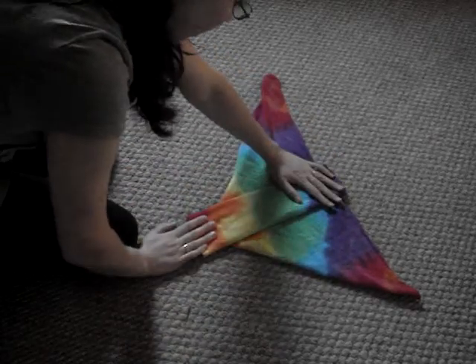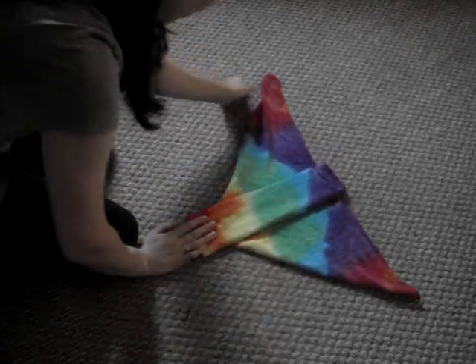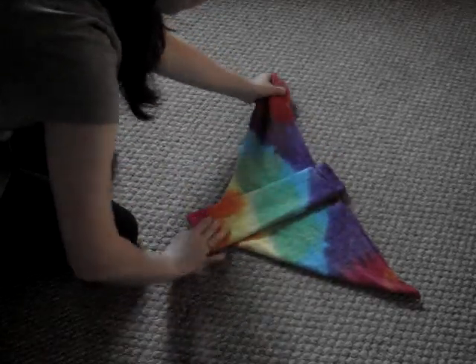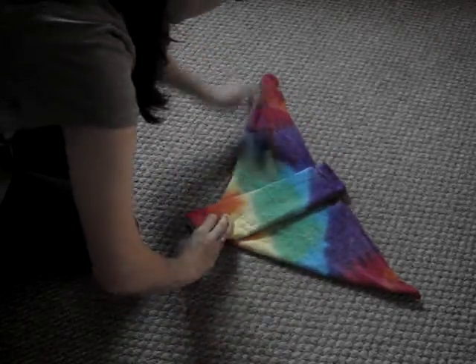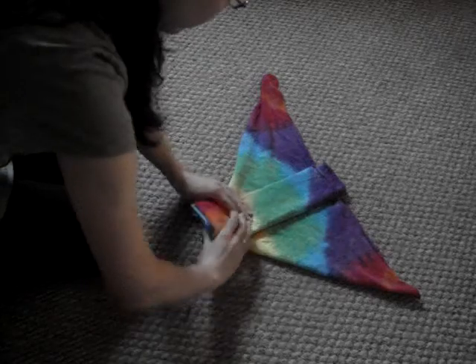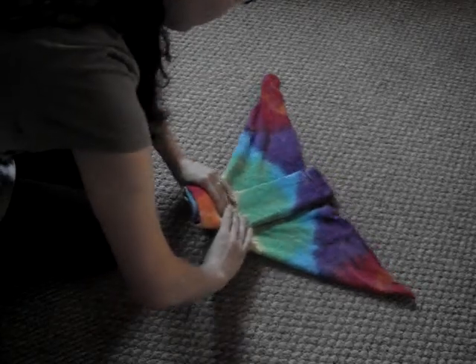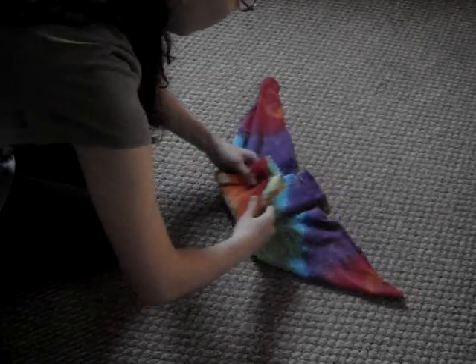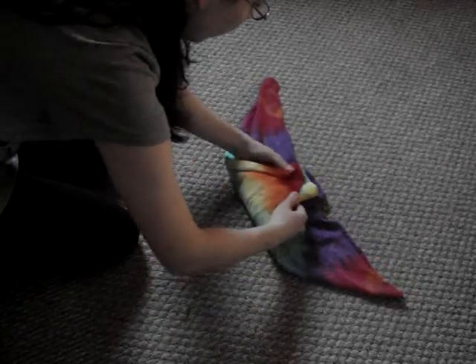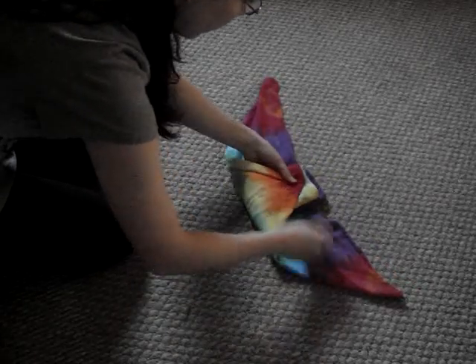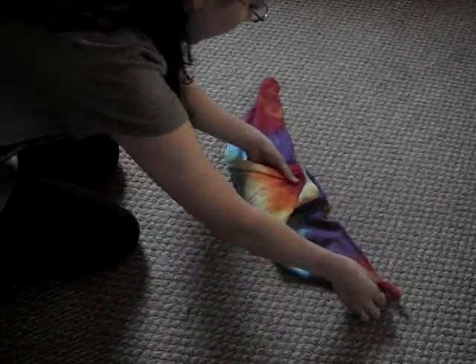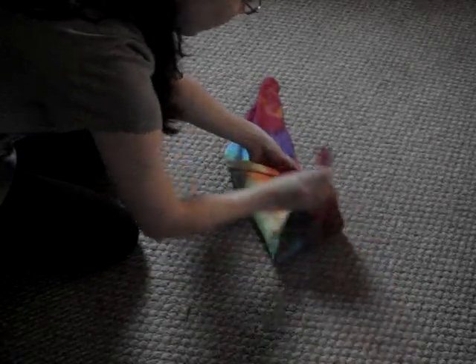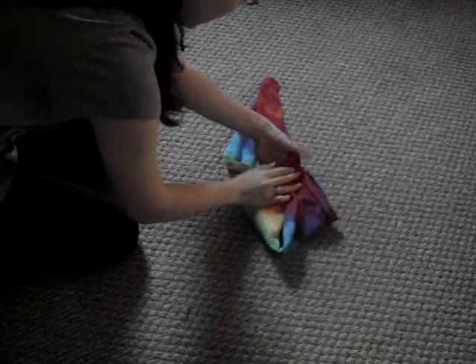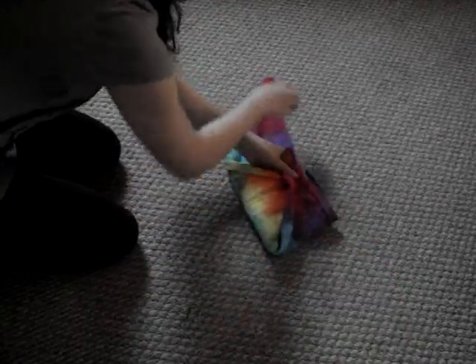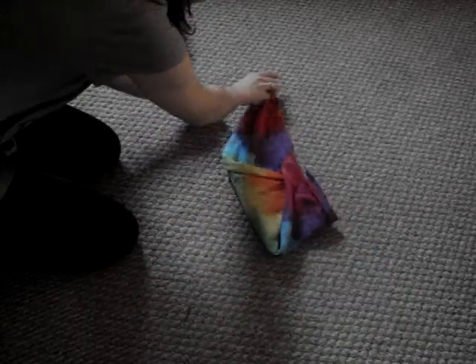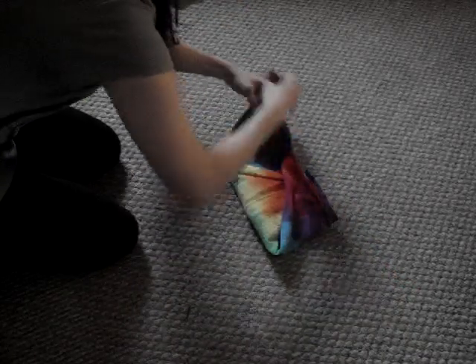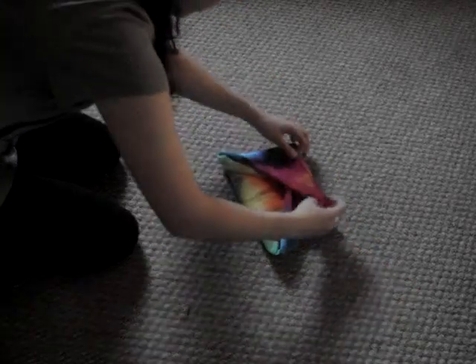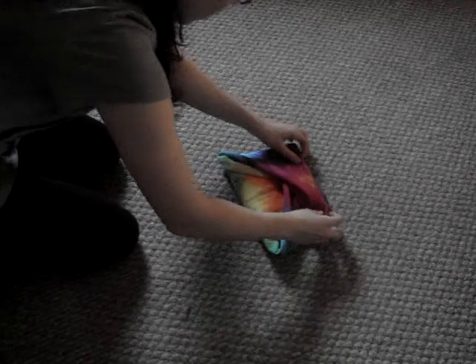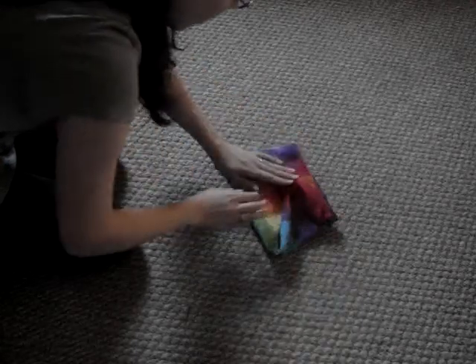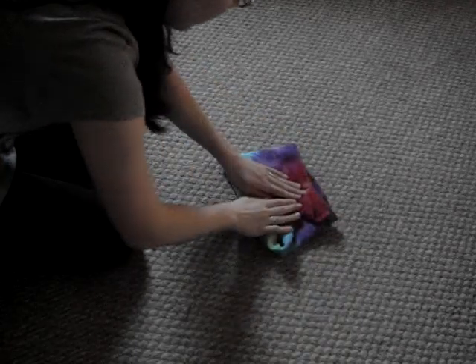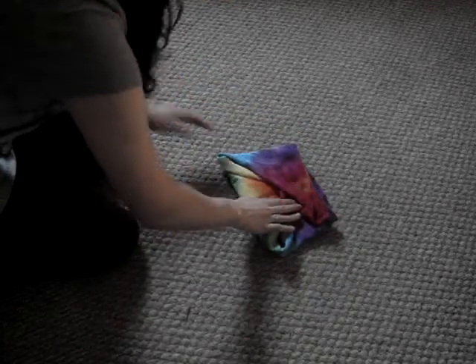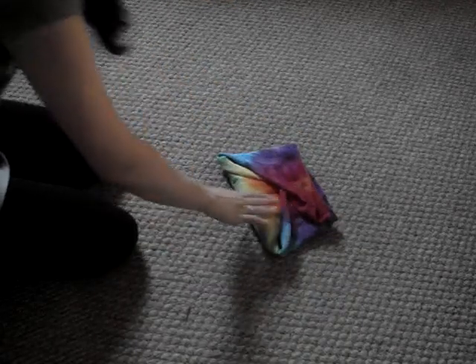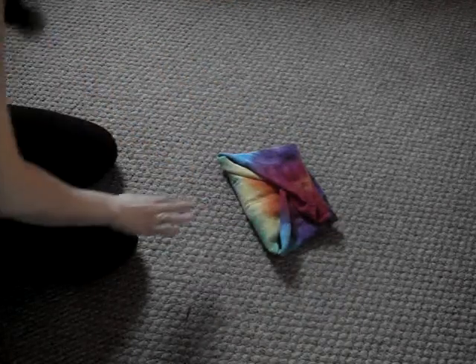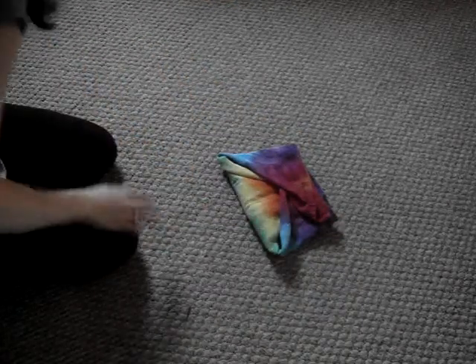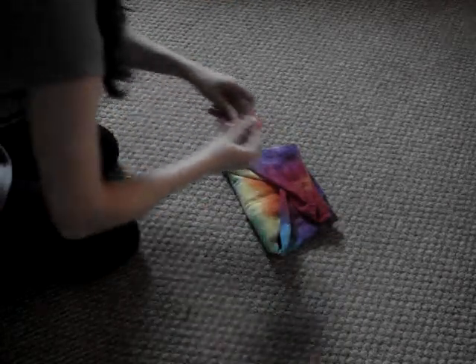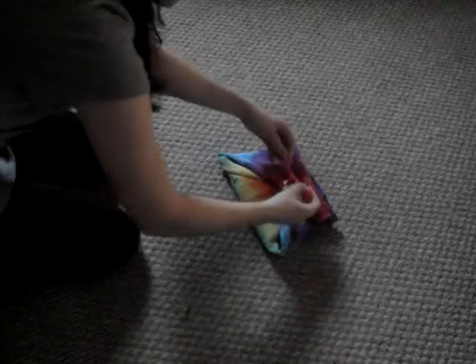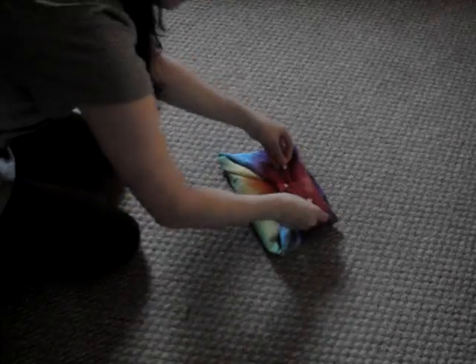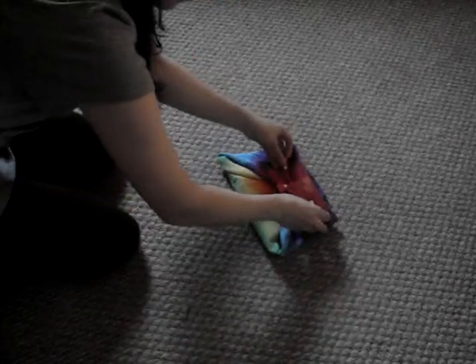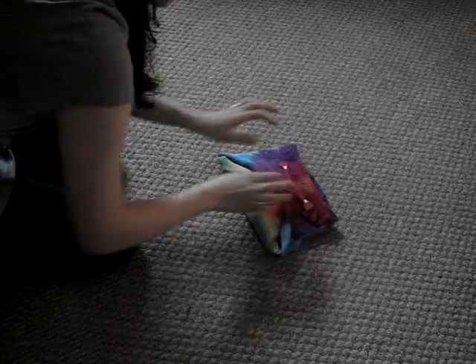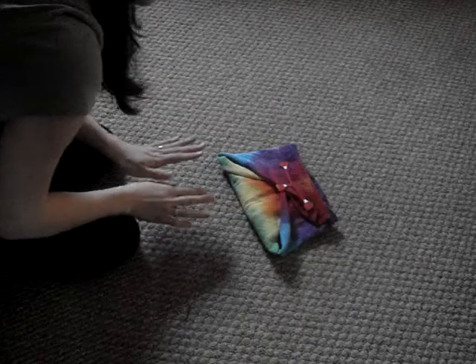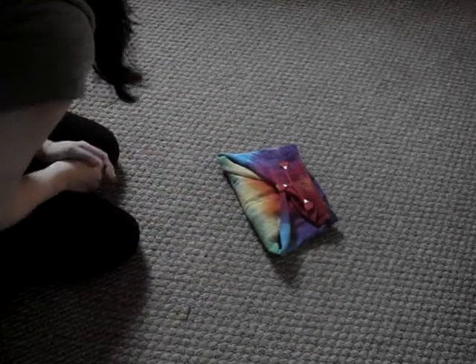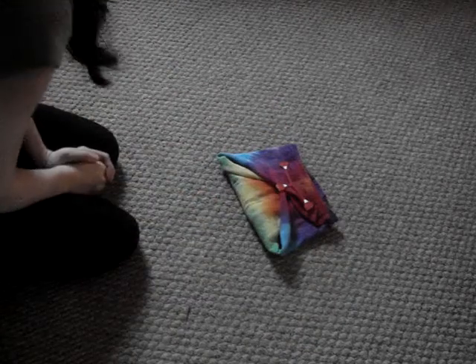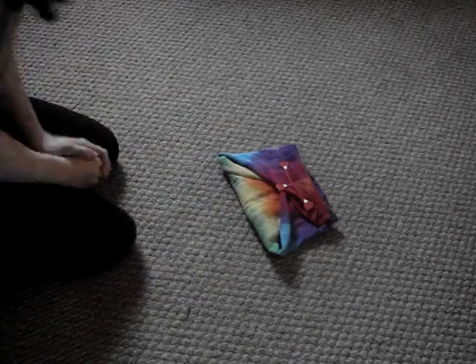Then when you put it on the baby, you'll fold it up and bring the sides together. You can put it on with pins or a snappy. That is the origami fold.